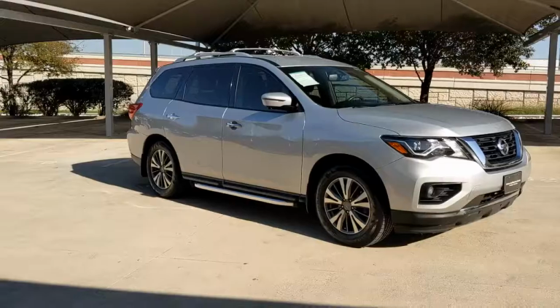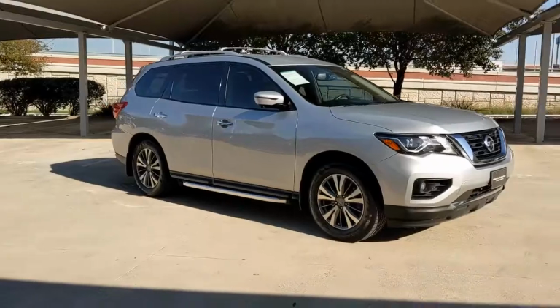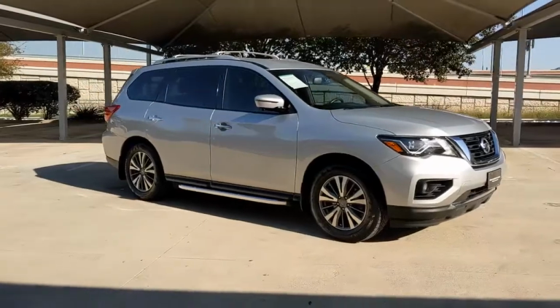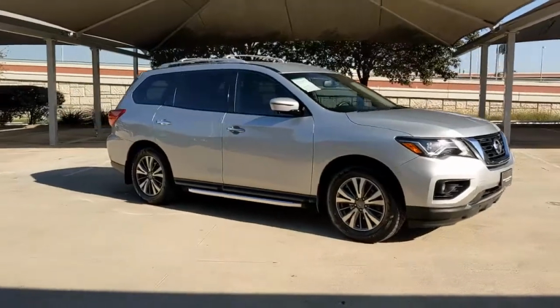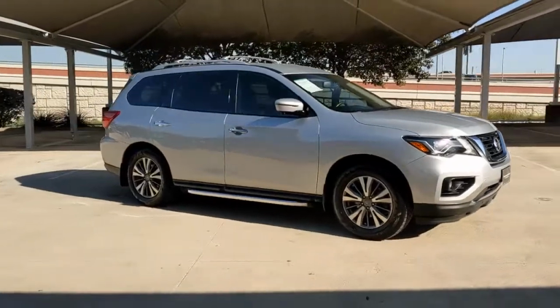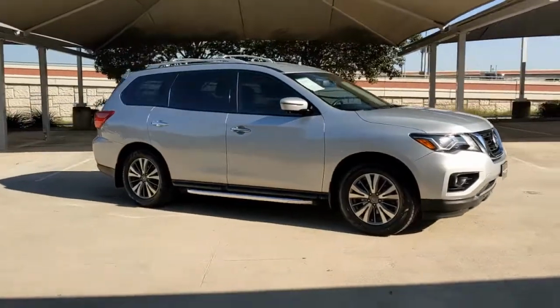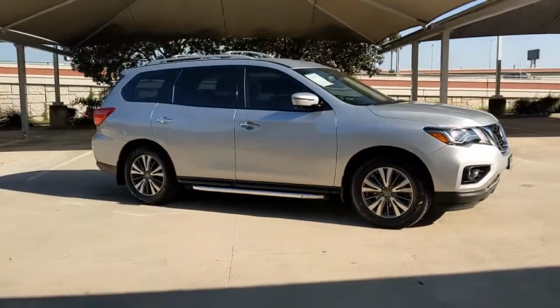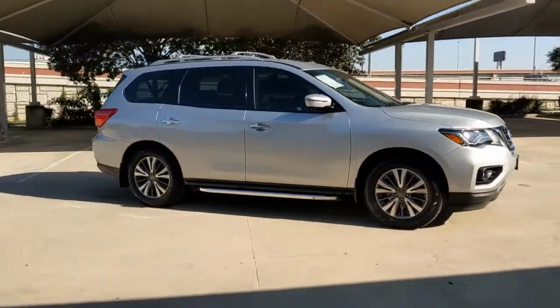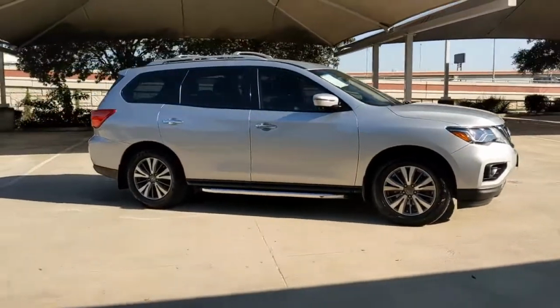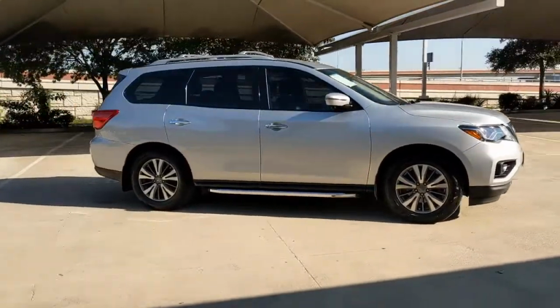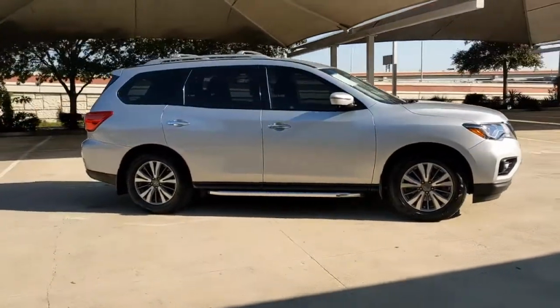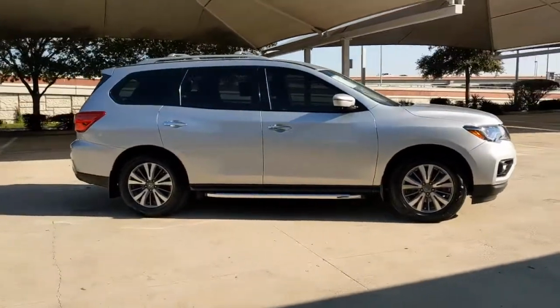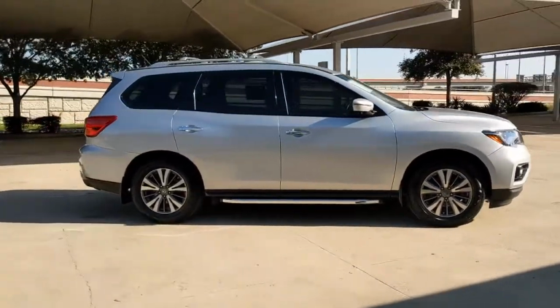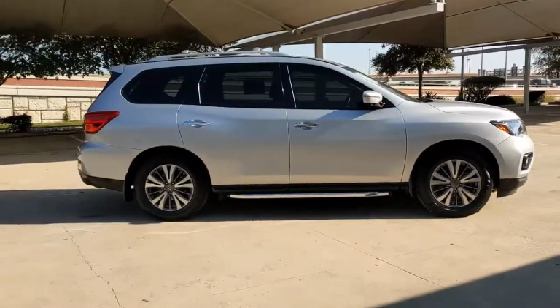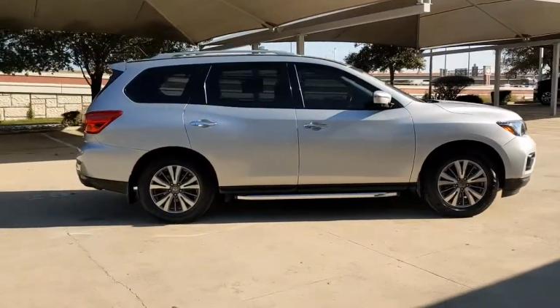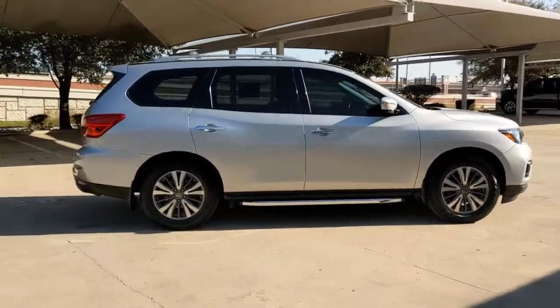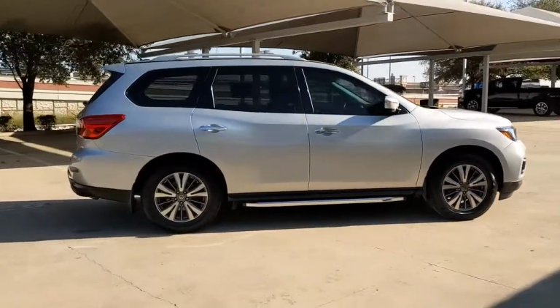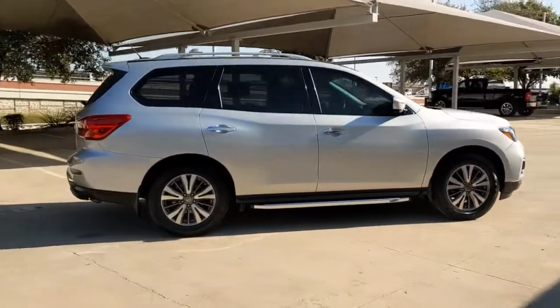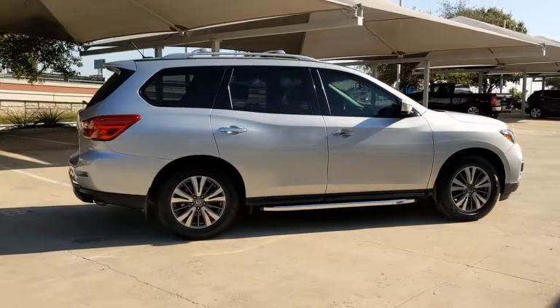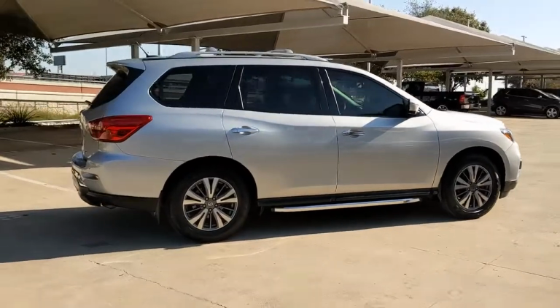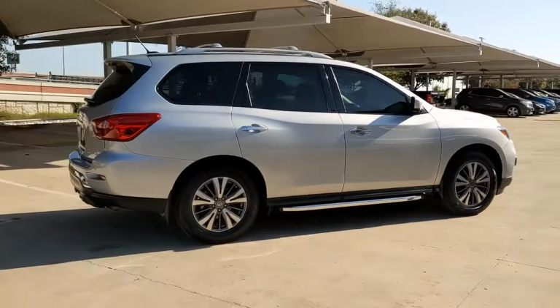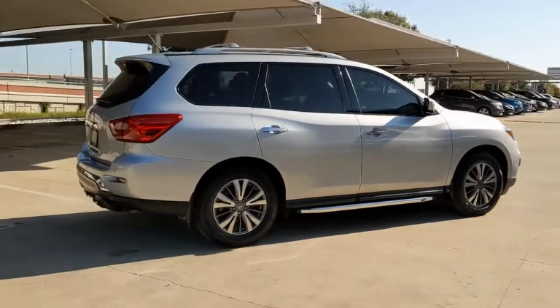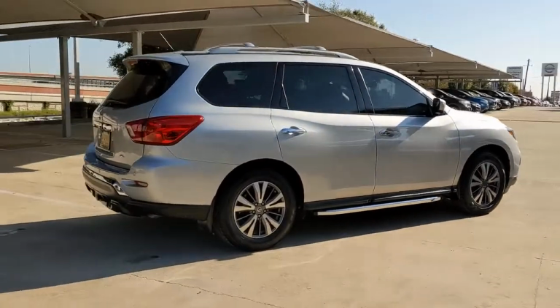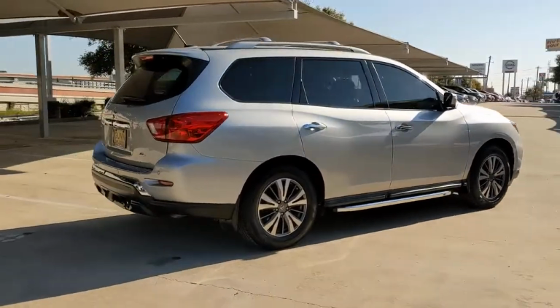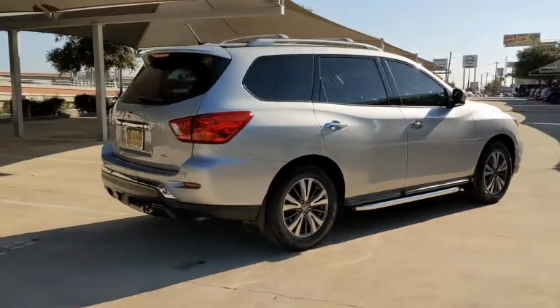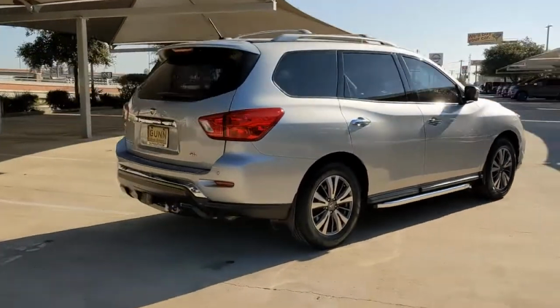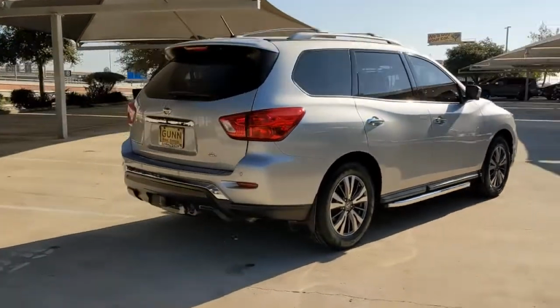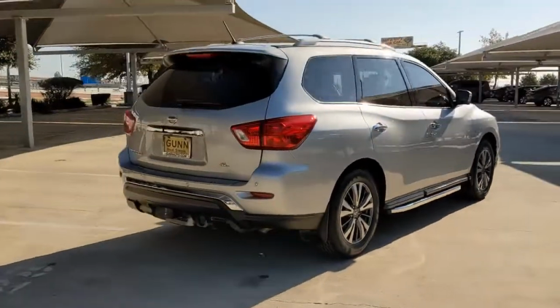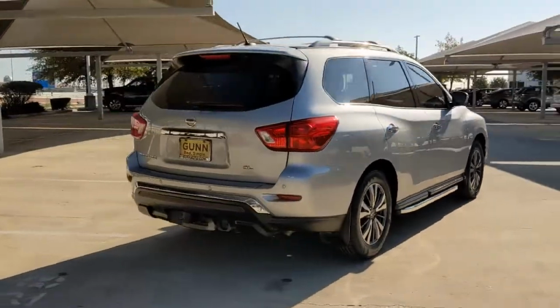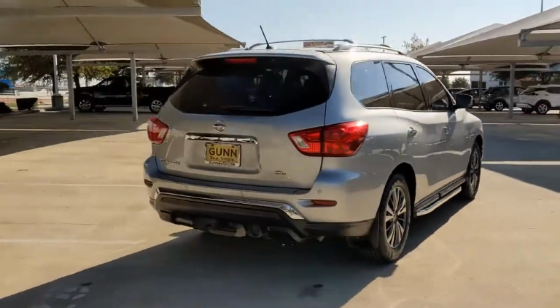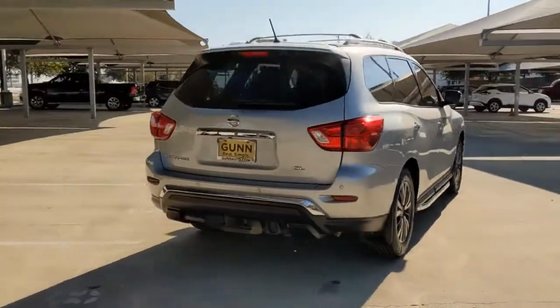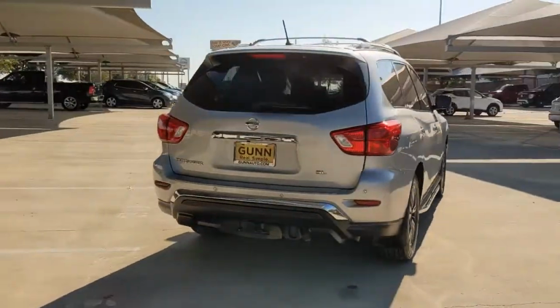Get into the 2017 Nissan Pathfinder. With less than 70,000 miles on the odometer, this vehicle provides excellent value.